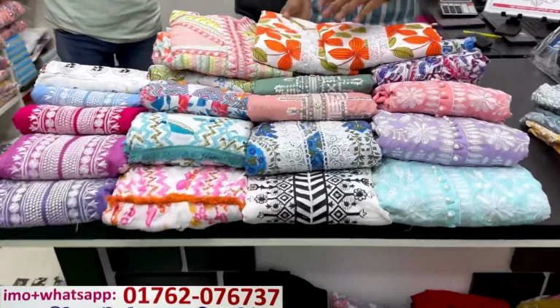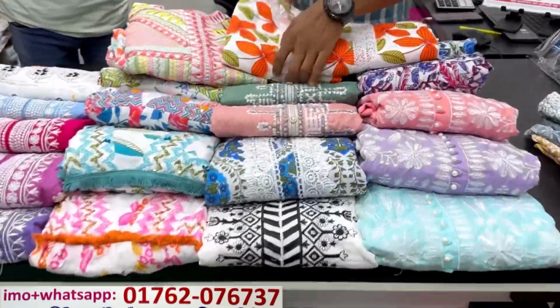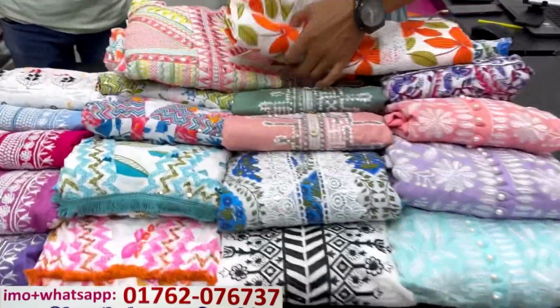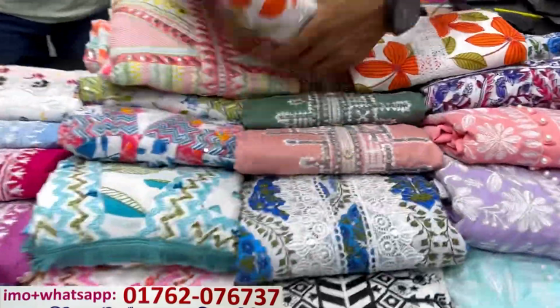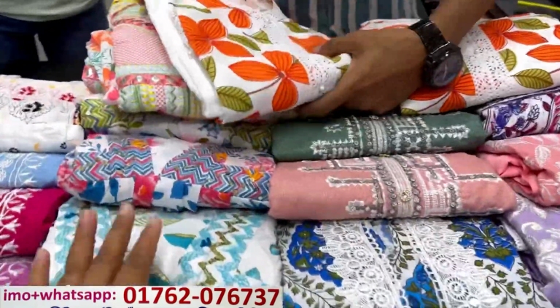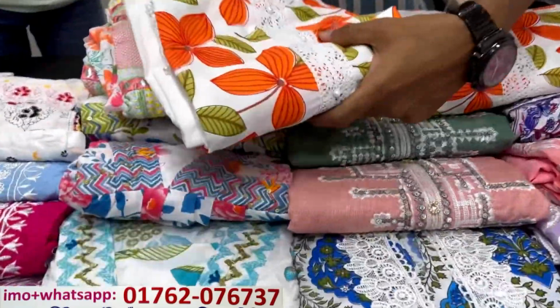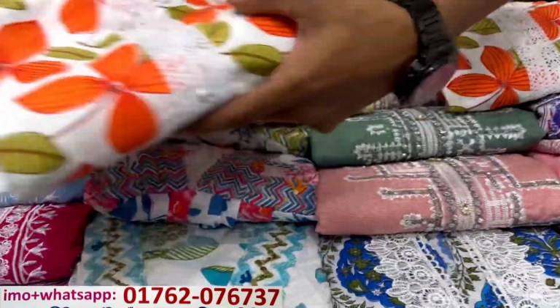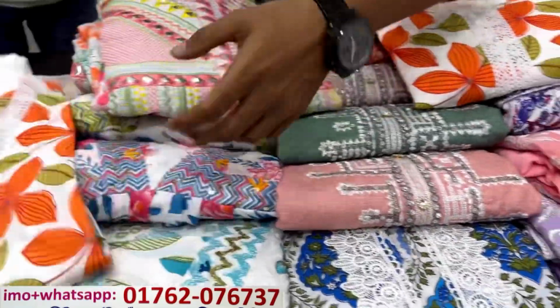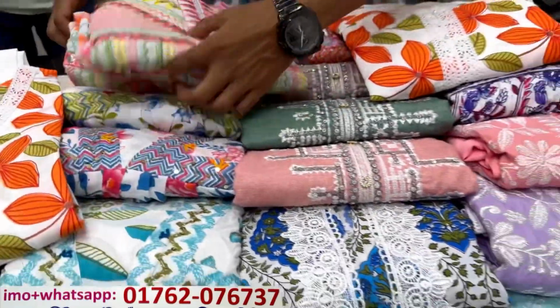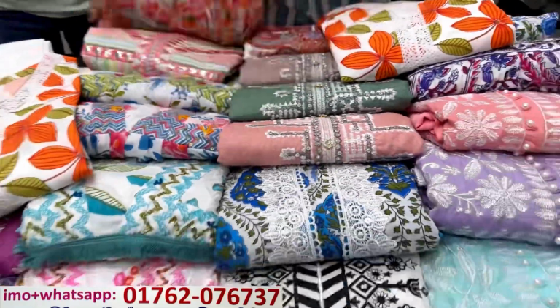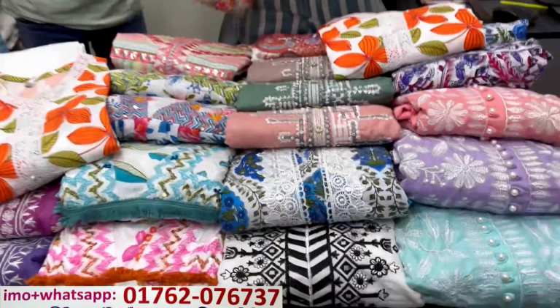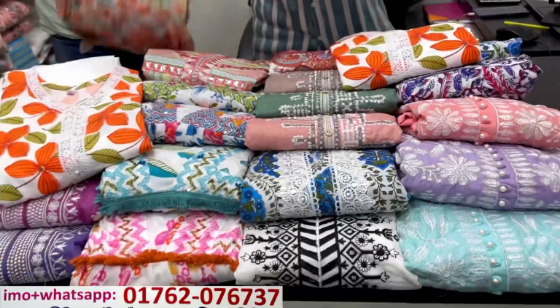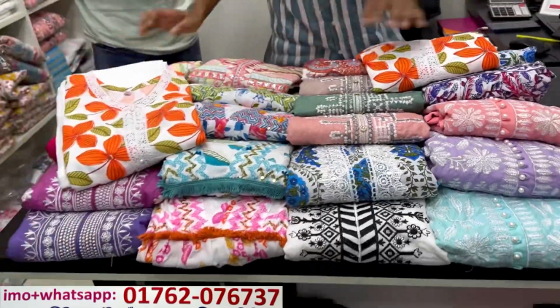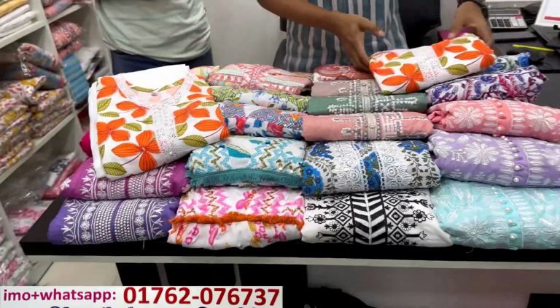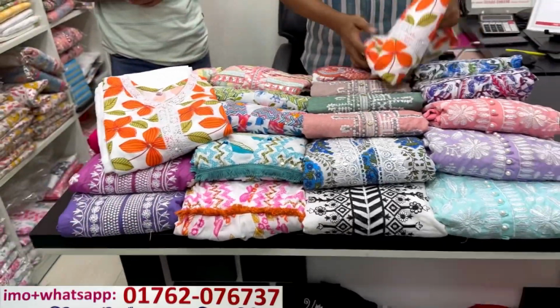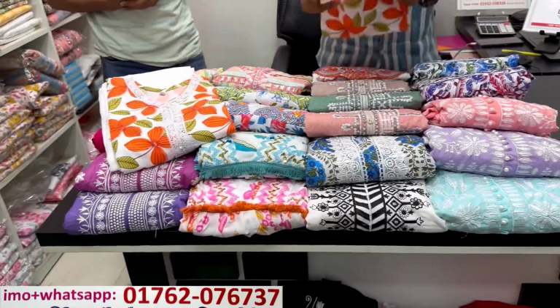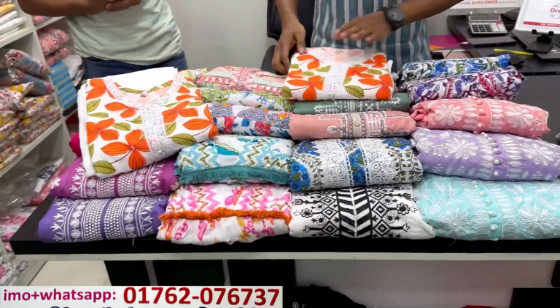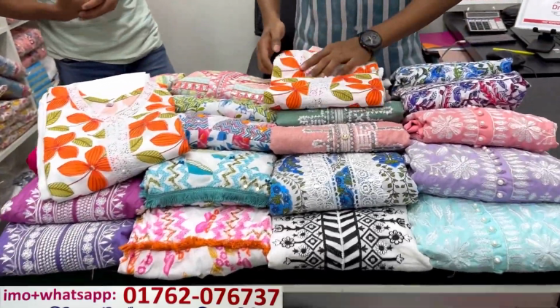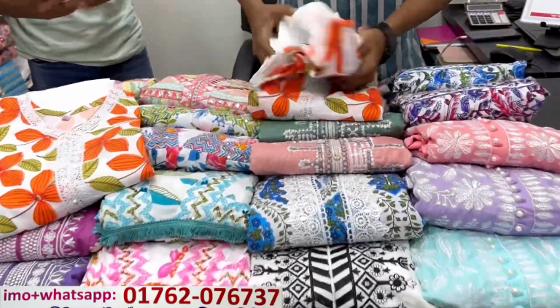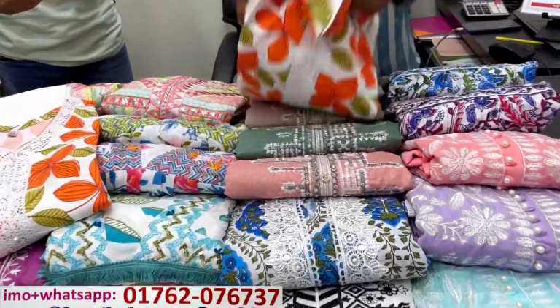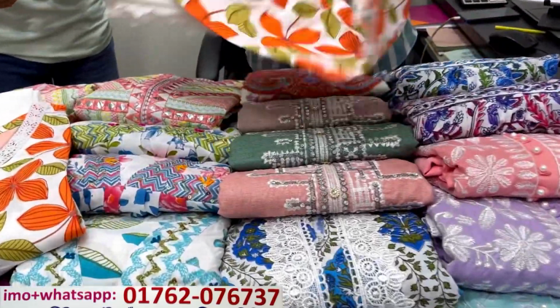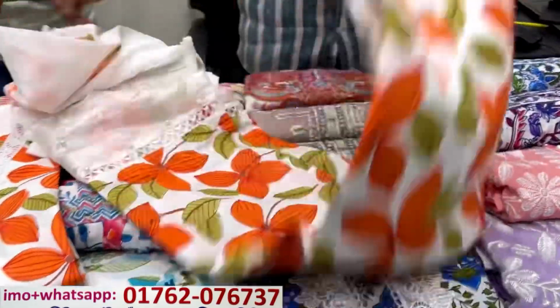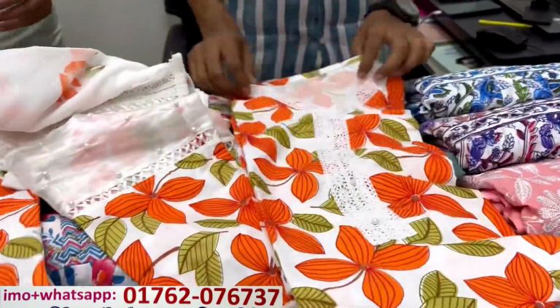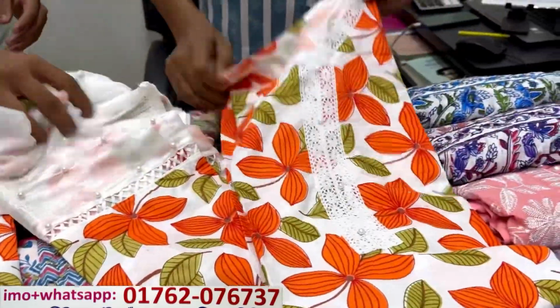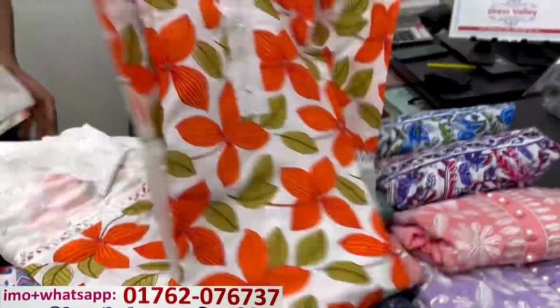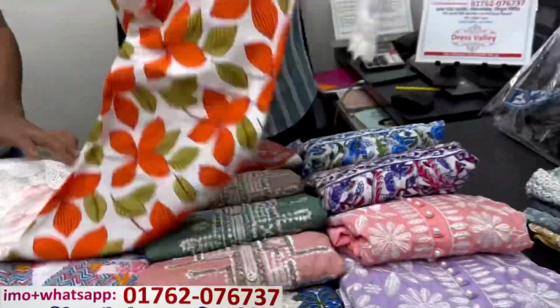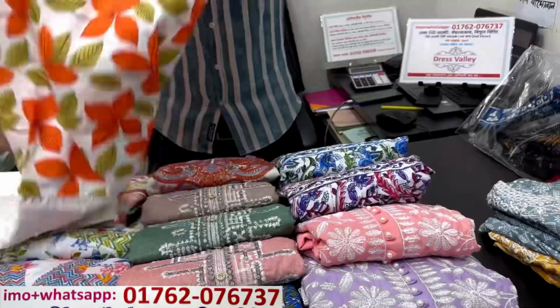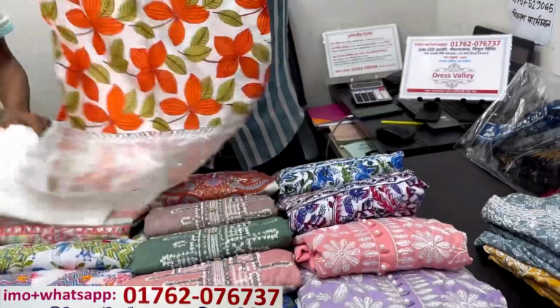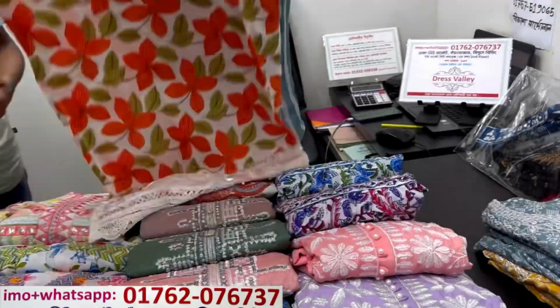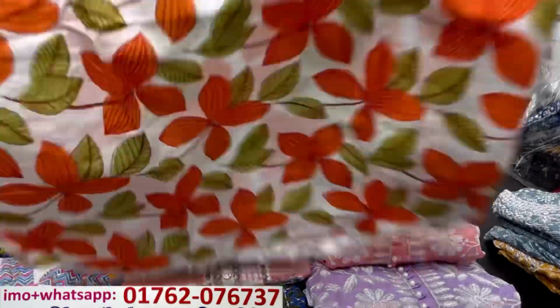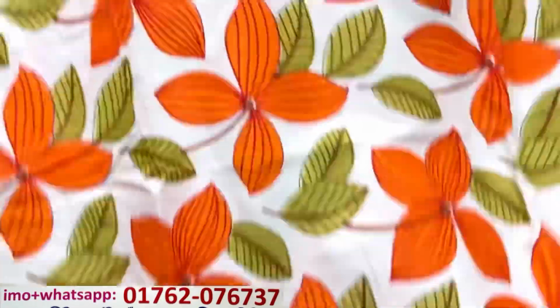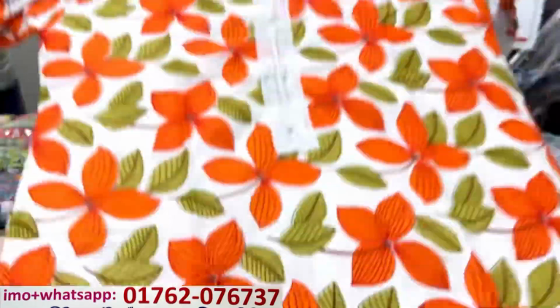I'm going to show you a 3-piece collection, and I'm going to show you the price. So in the first place, it's an 8-piece. This is a pretty good collection.